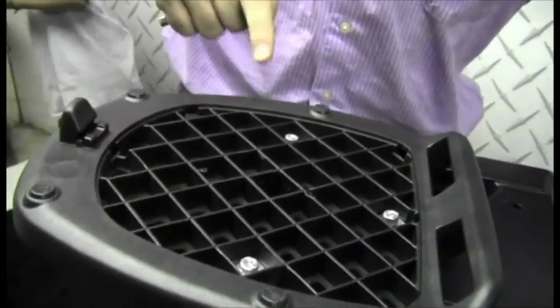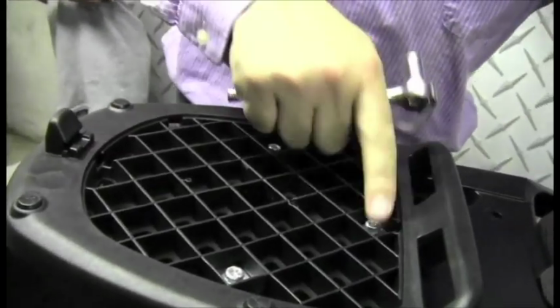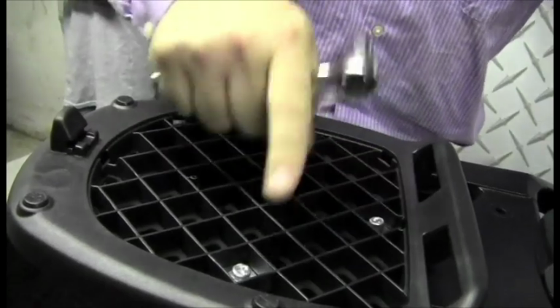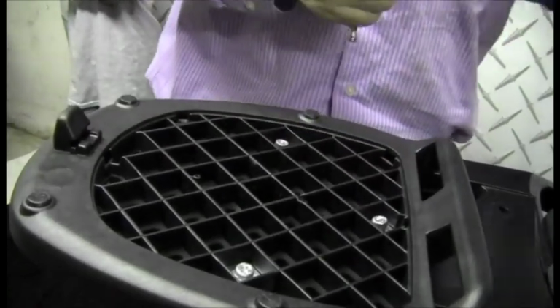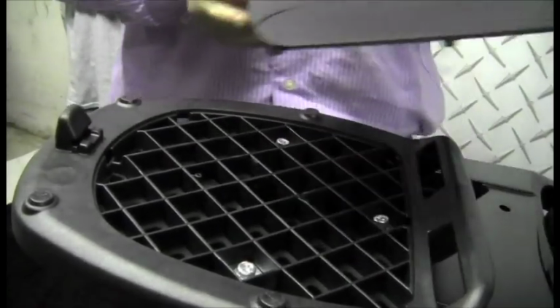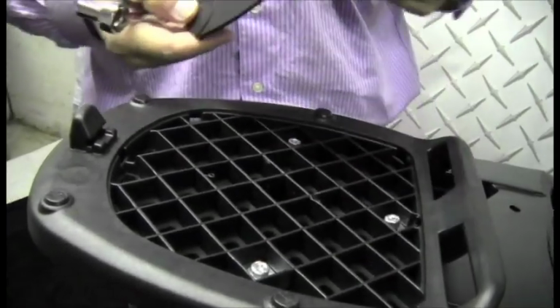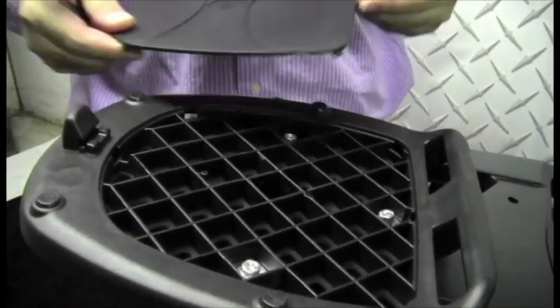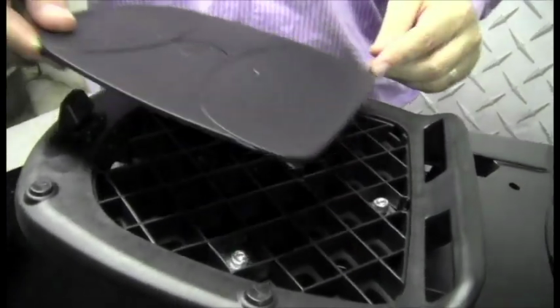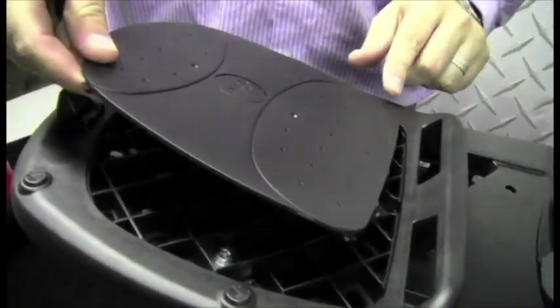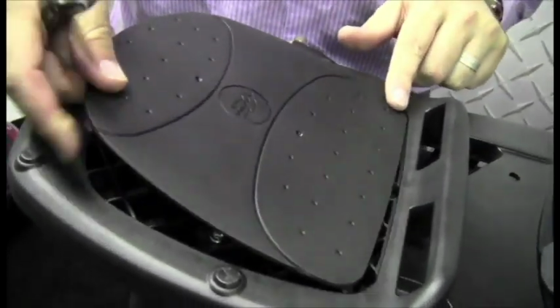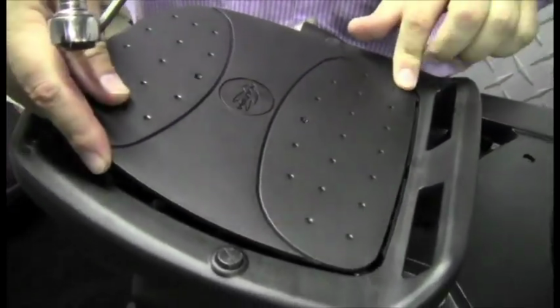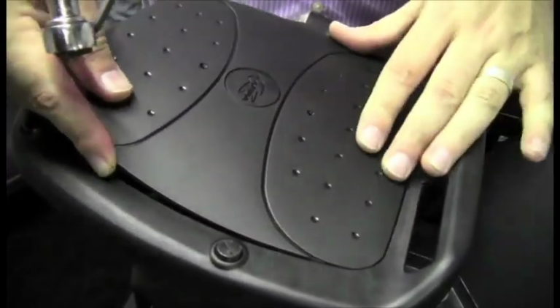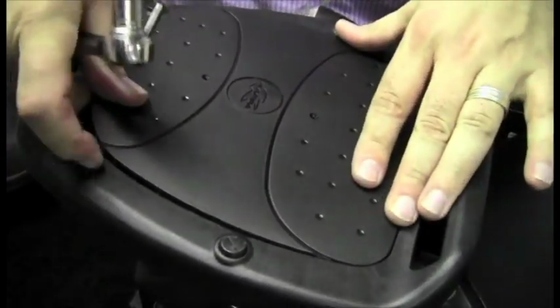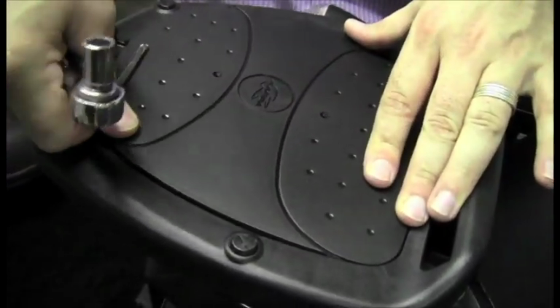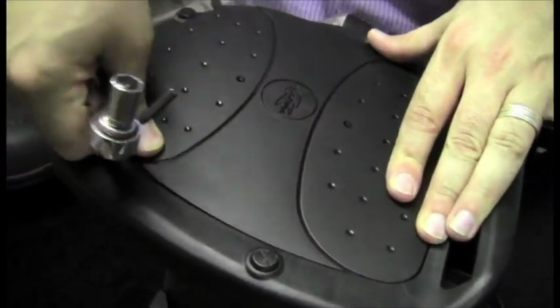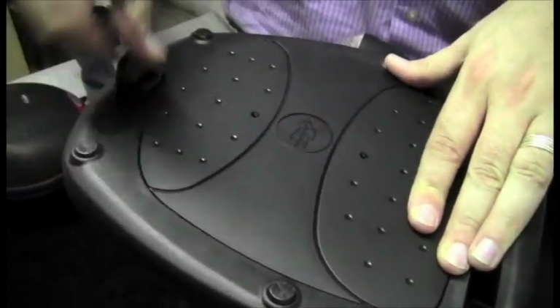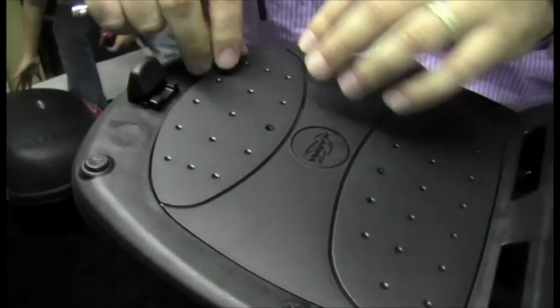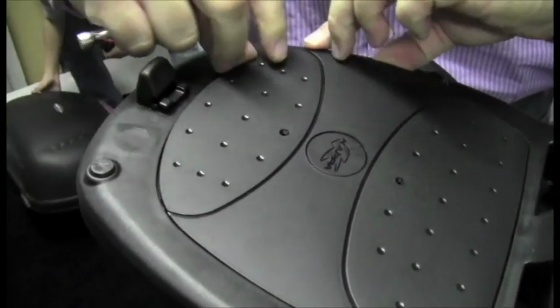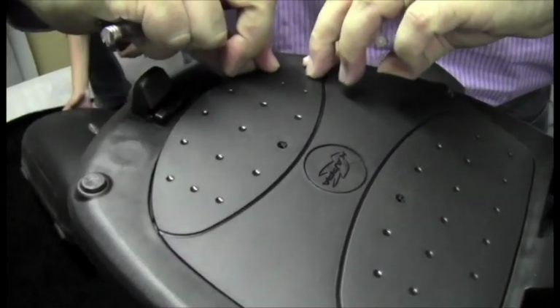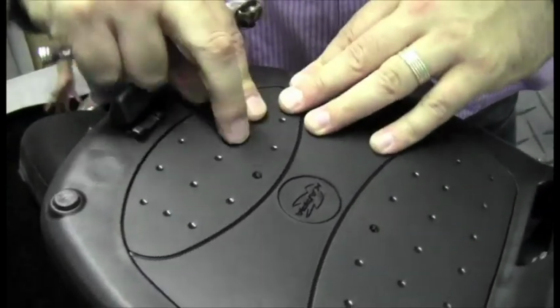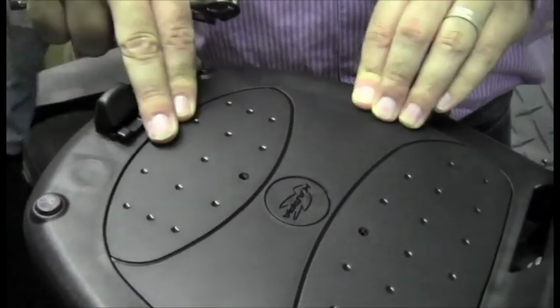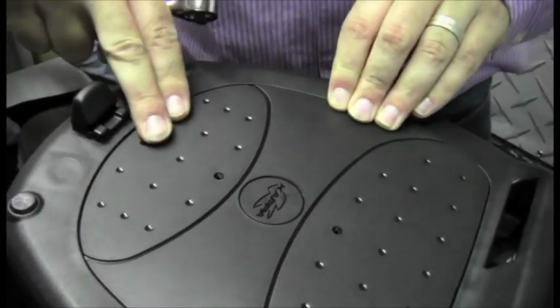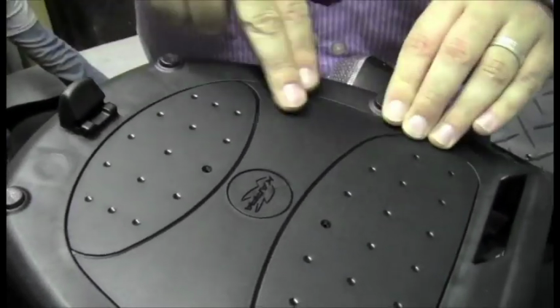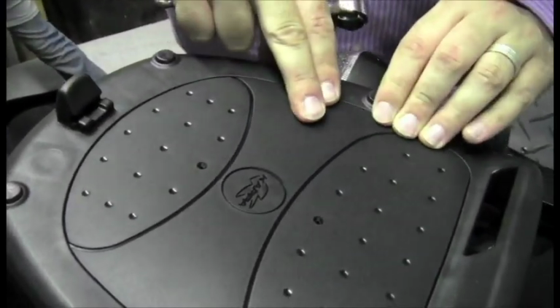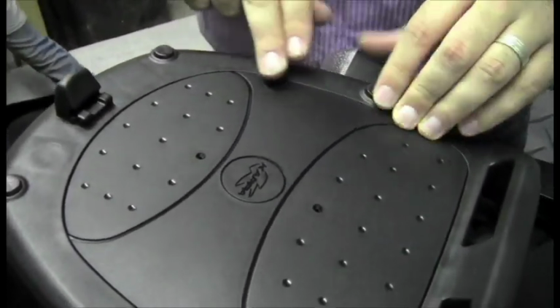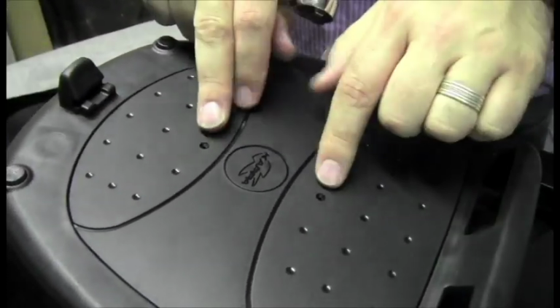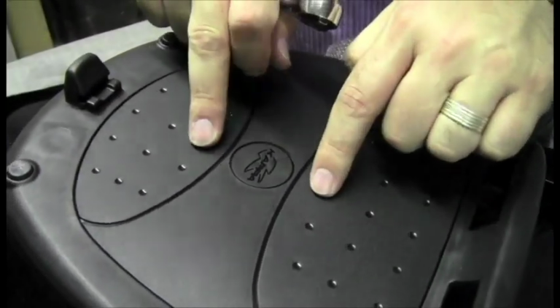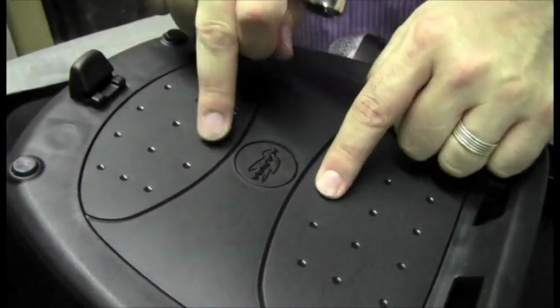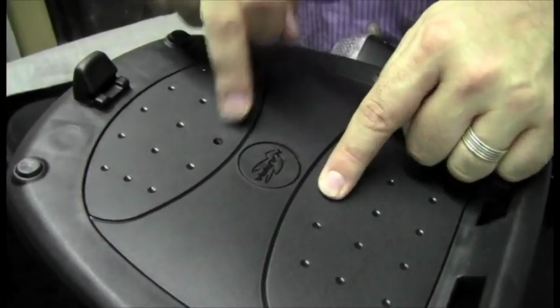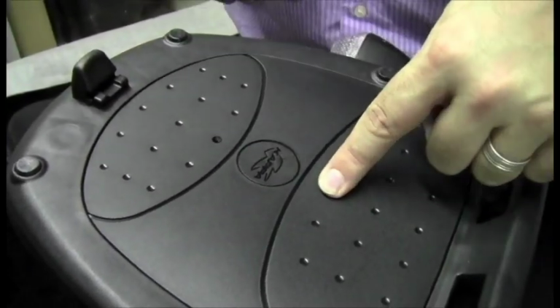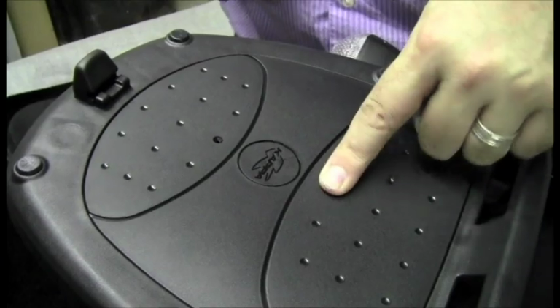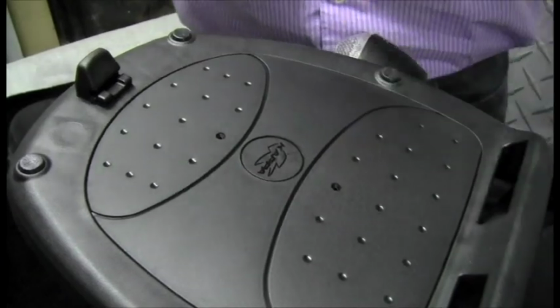Once all three of these are tightened down, just install this little cover plate. I'll just clip it in quickly for the video. There are two small screws included that just help secure that cover plate.